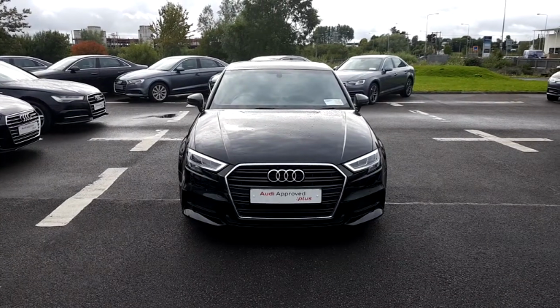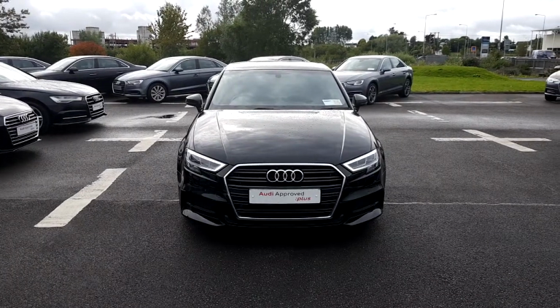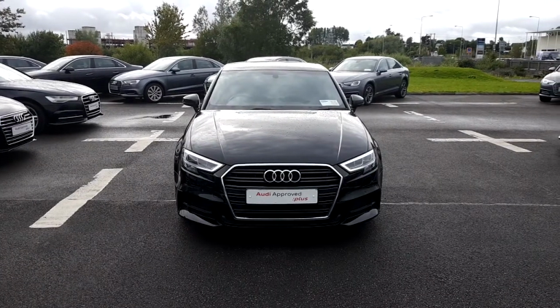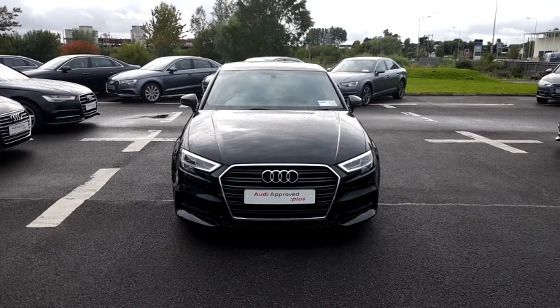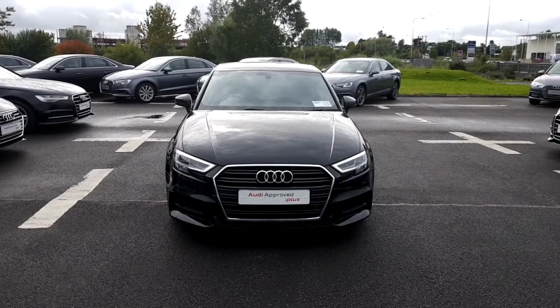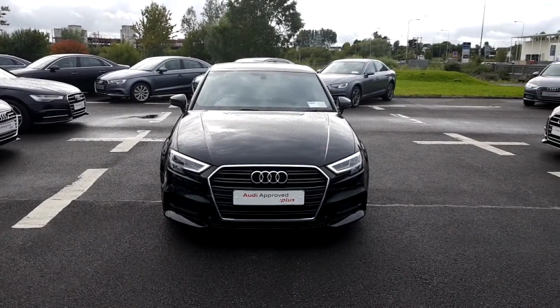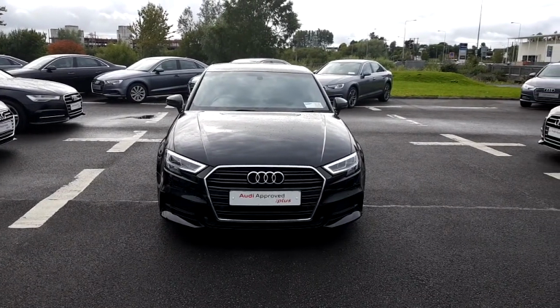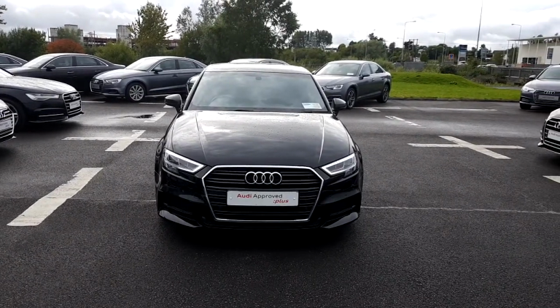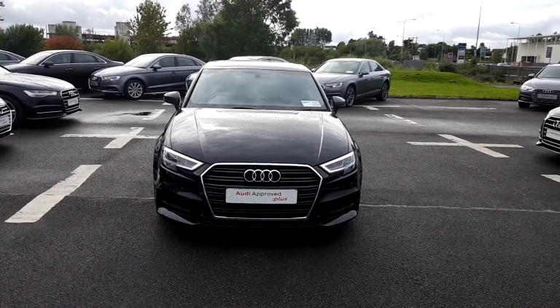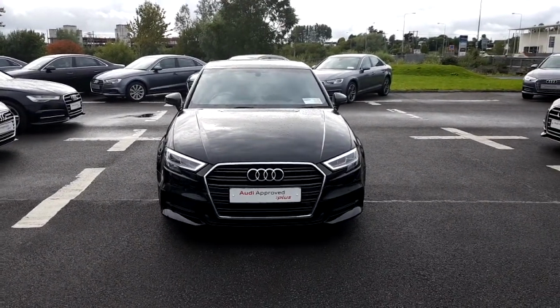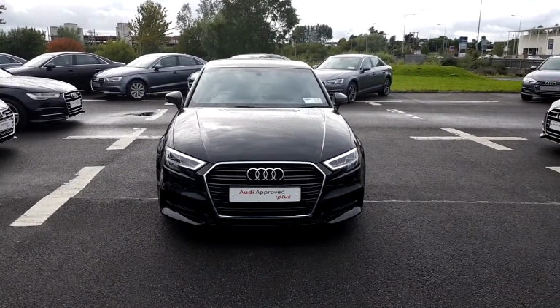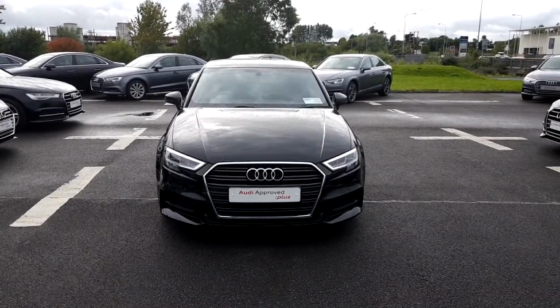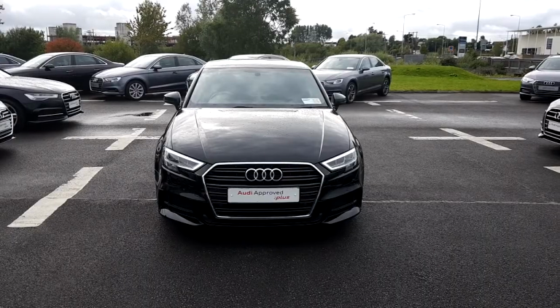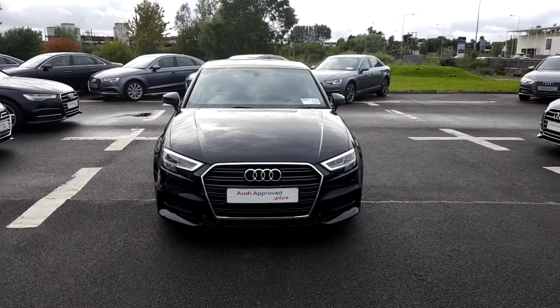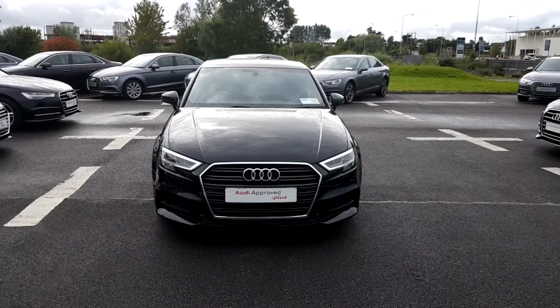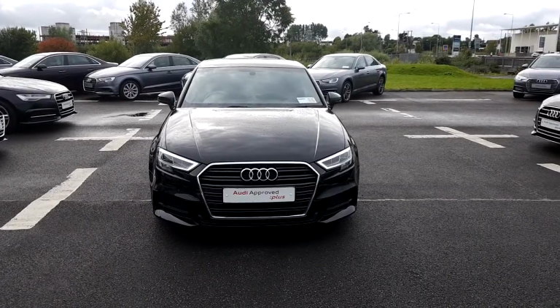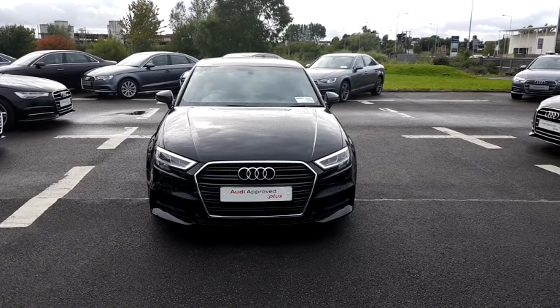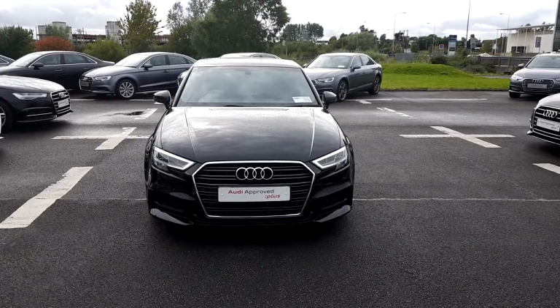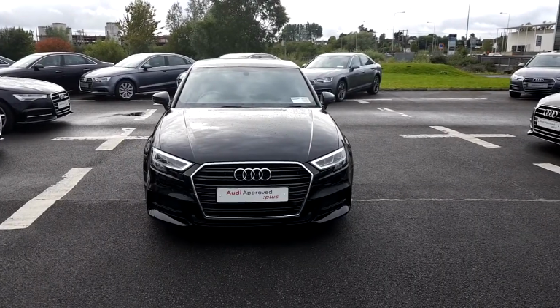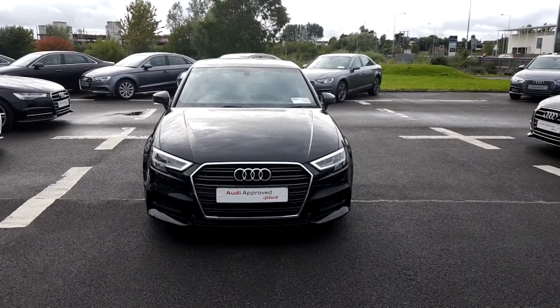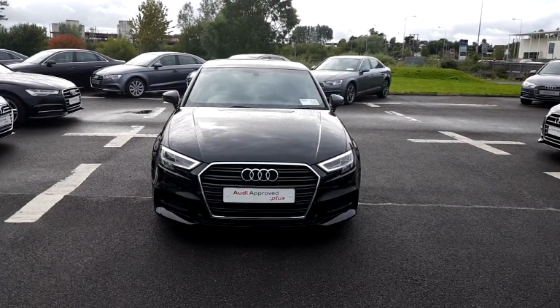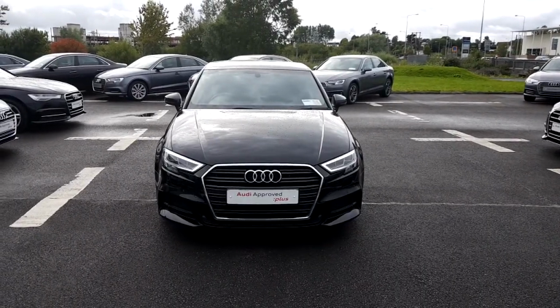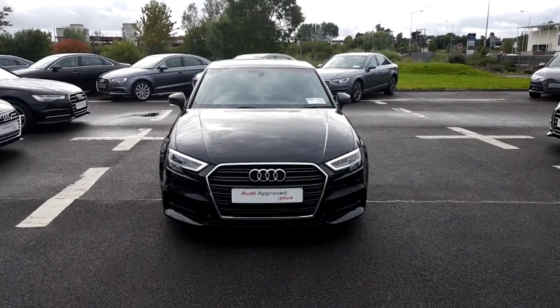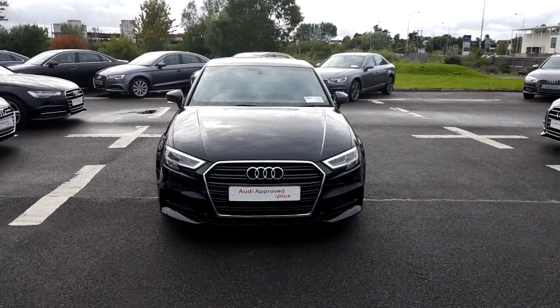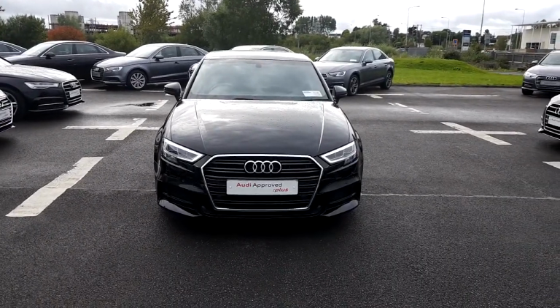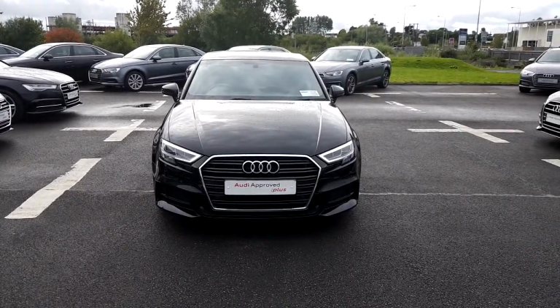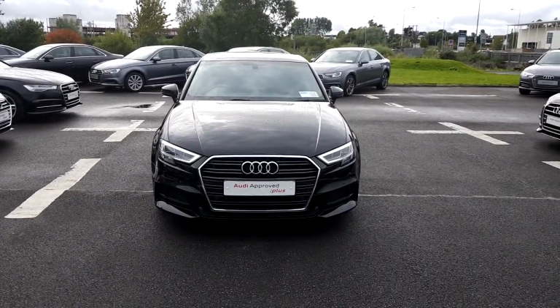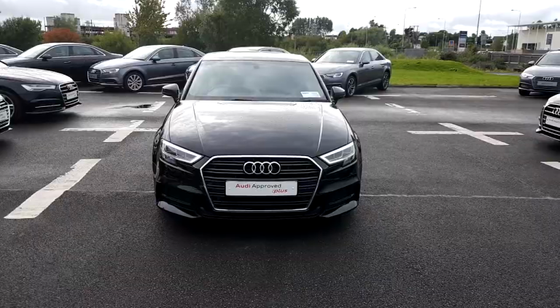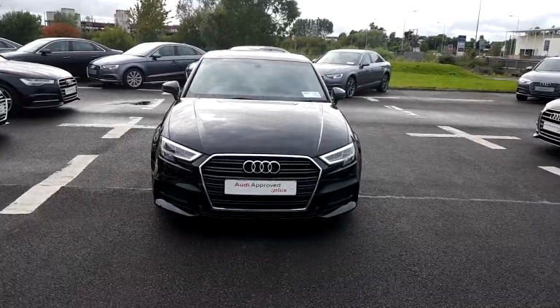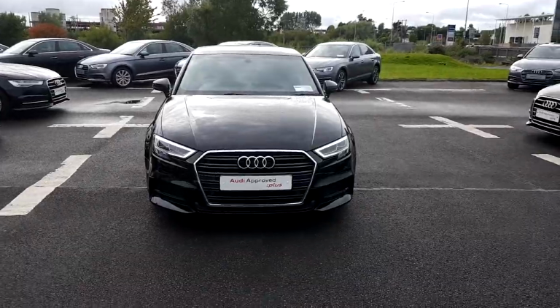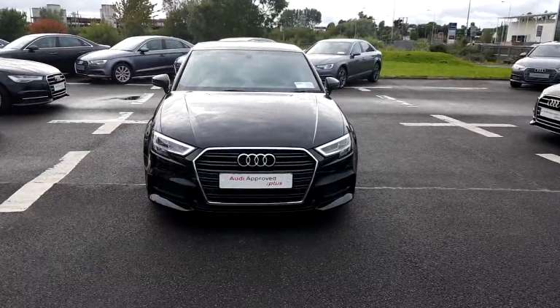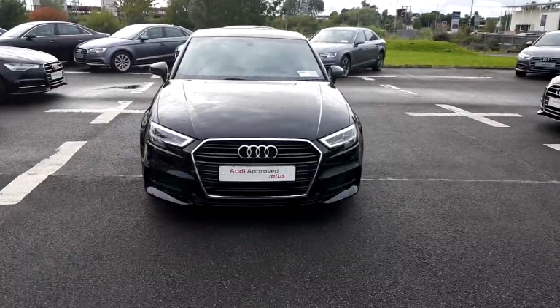Hello and welcome to Audi Limerick online sales inquiries. Today we have a 171 Audi A3 1.6 litre TDI 110bhp S-line.